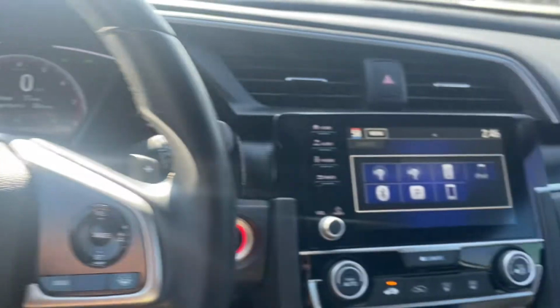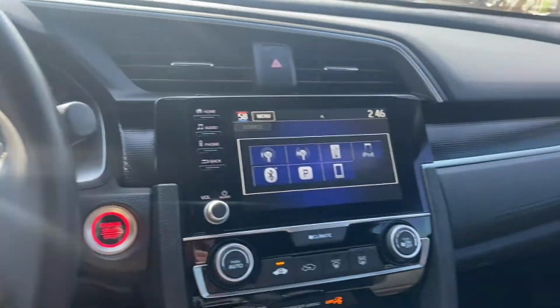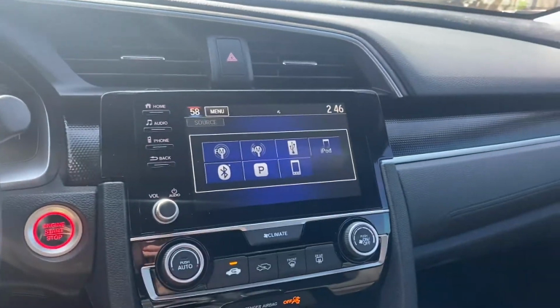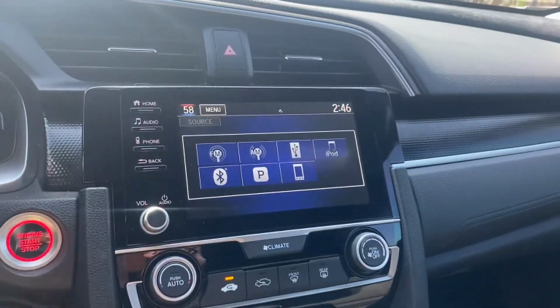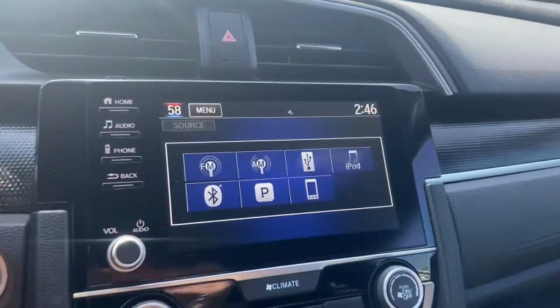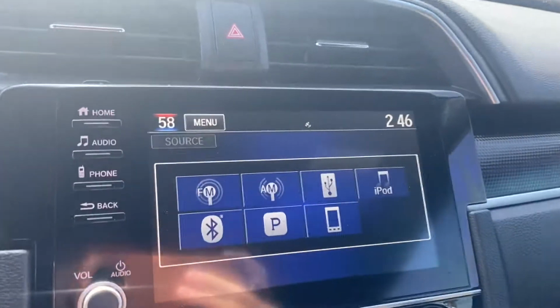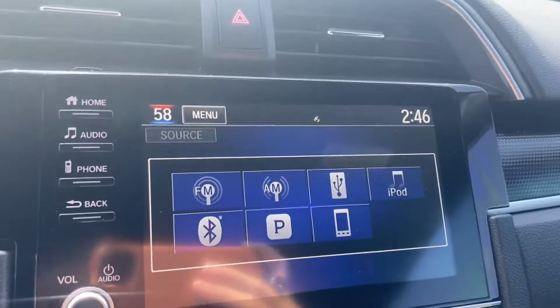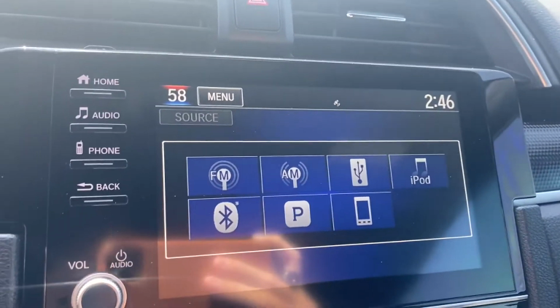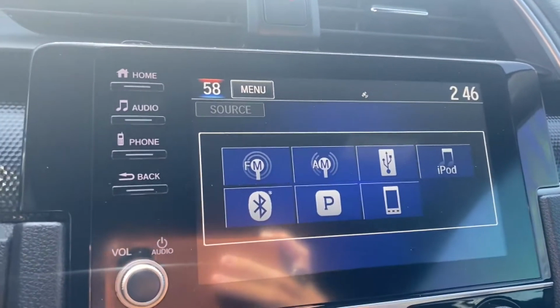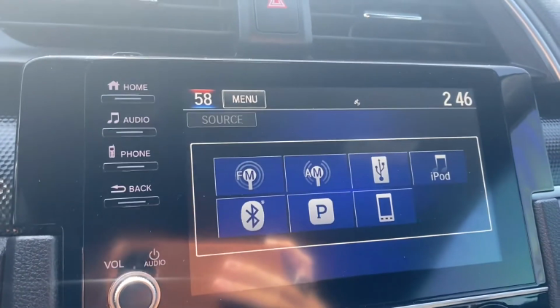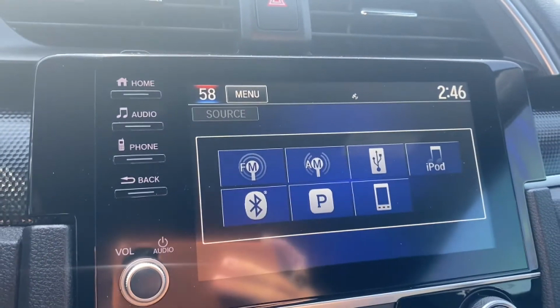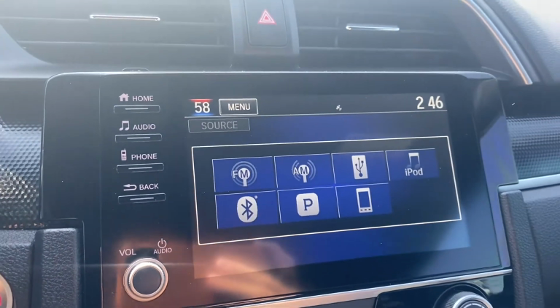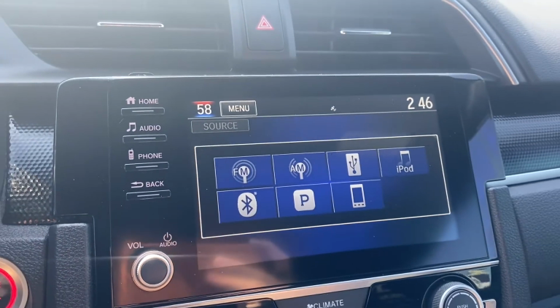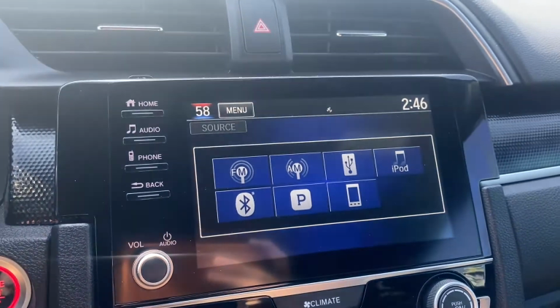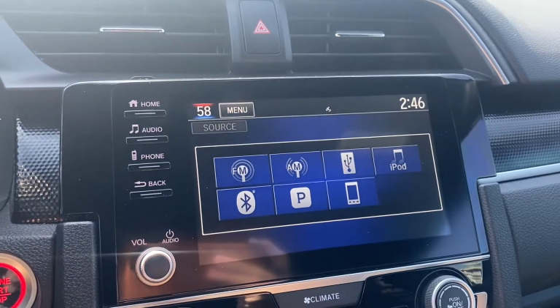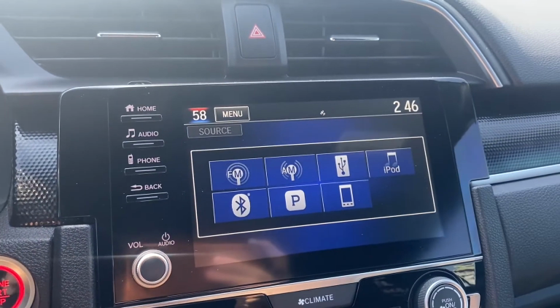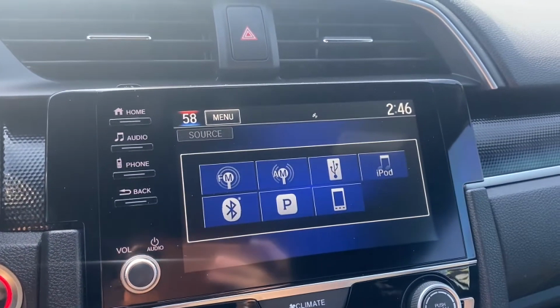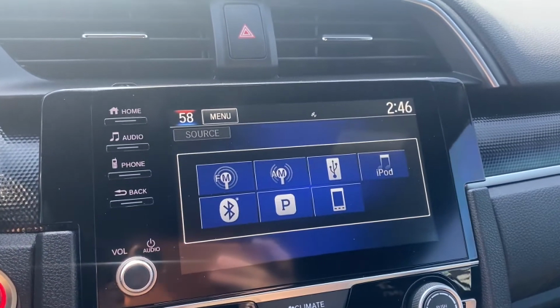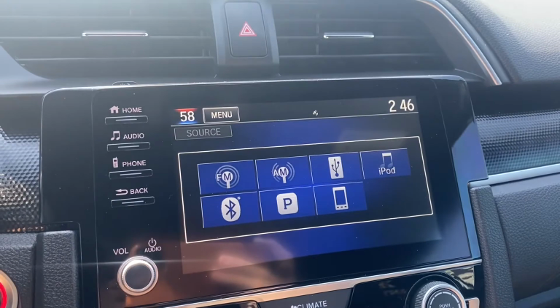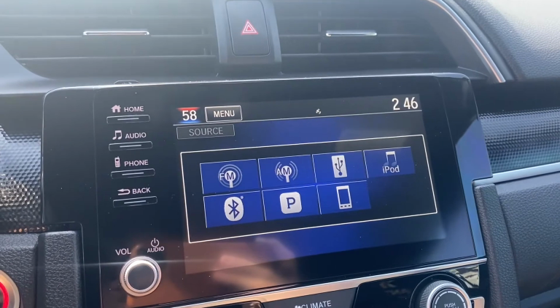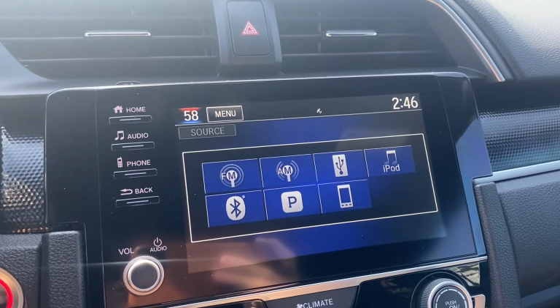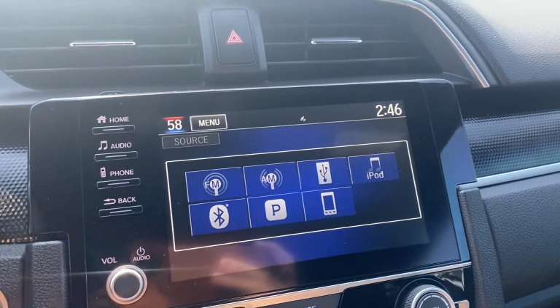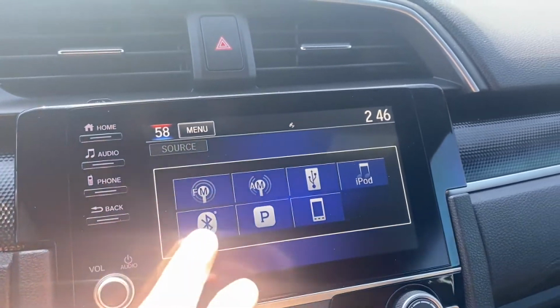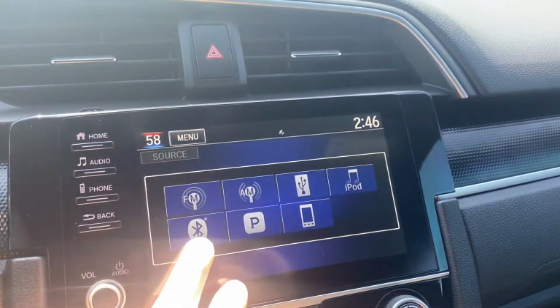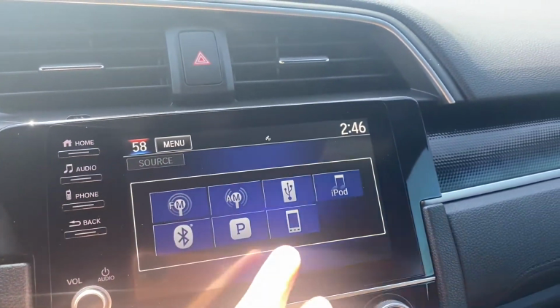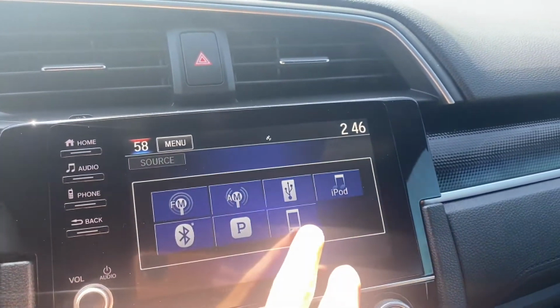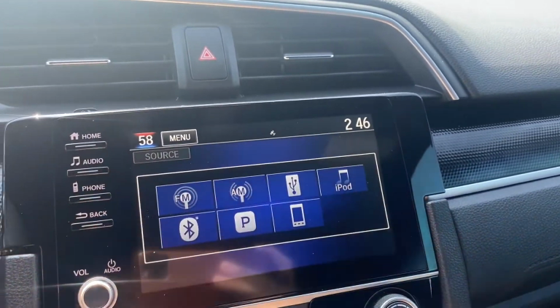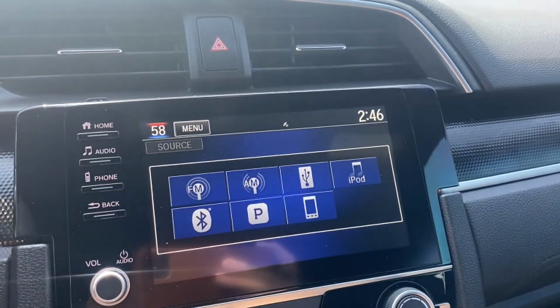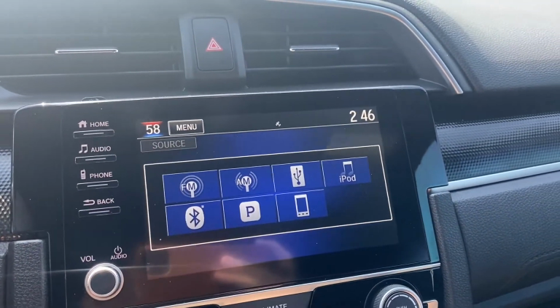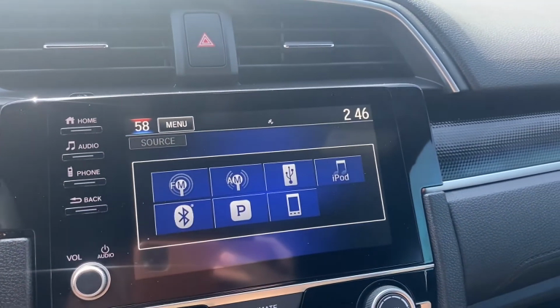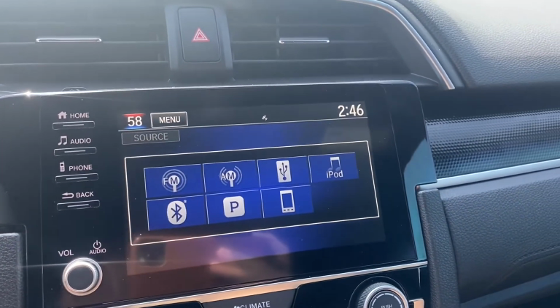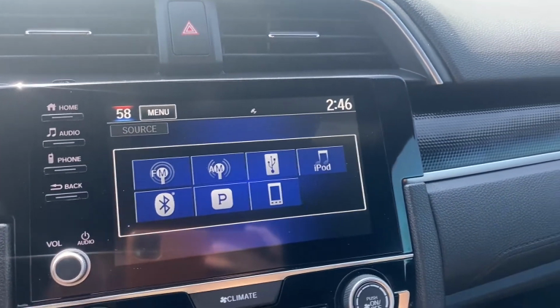Over on our screen here we get multiple audio options — FM/AM radio of course, USB connection, iPod connection, and then you have Bluetooth and smartphone connection.